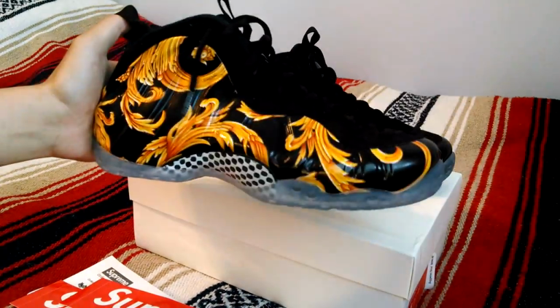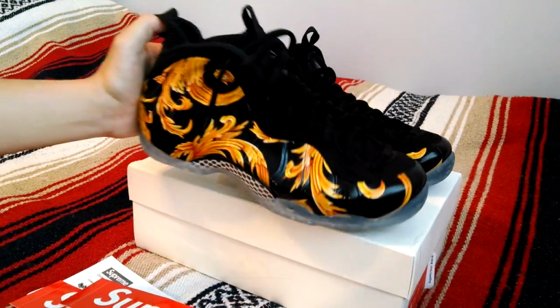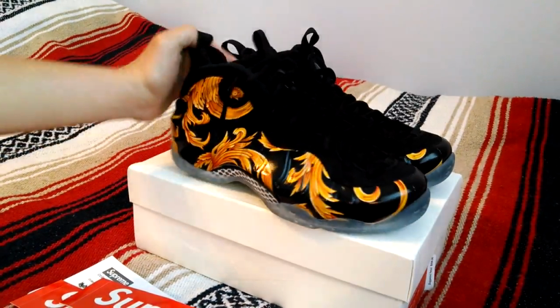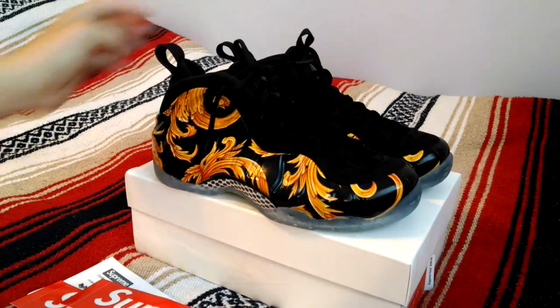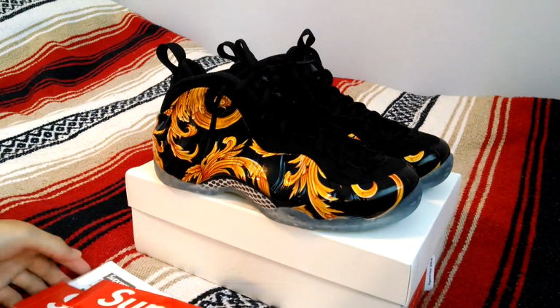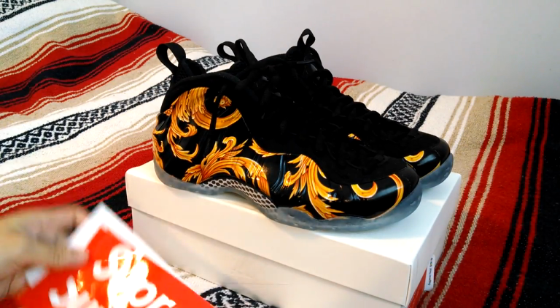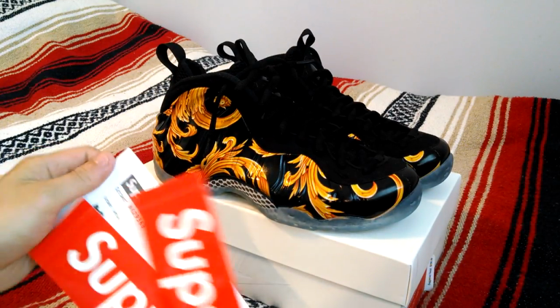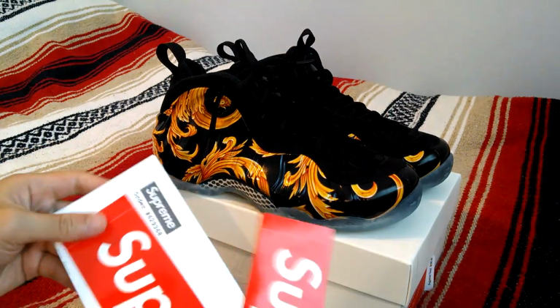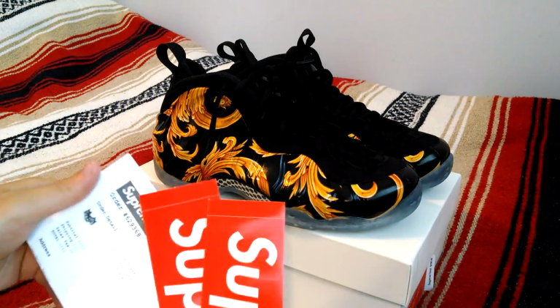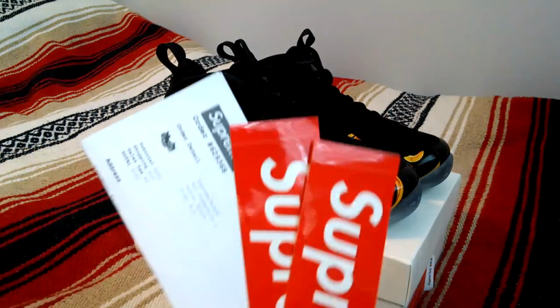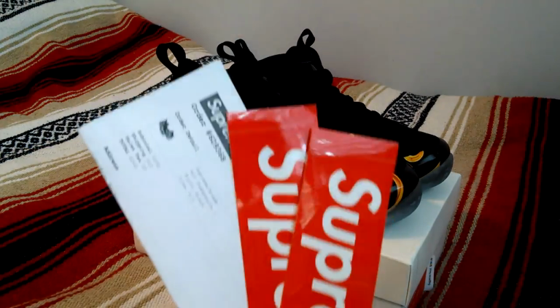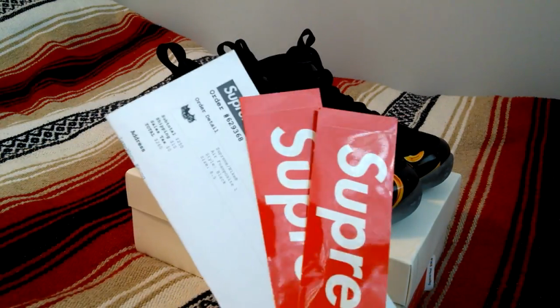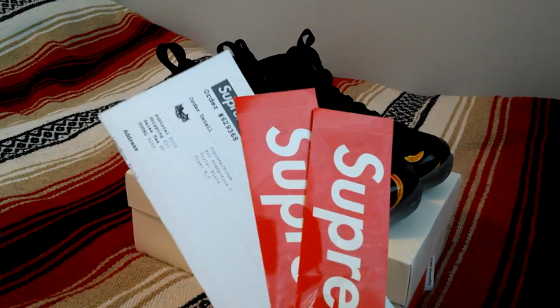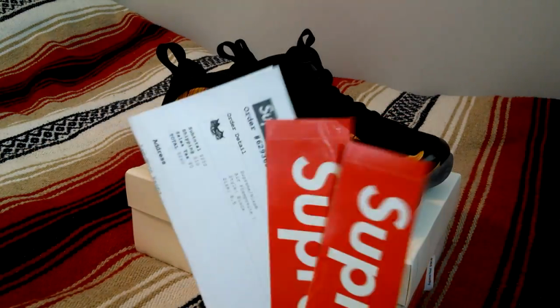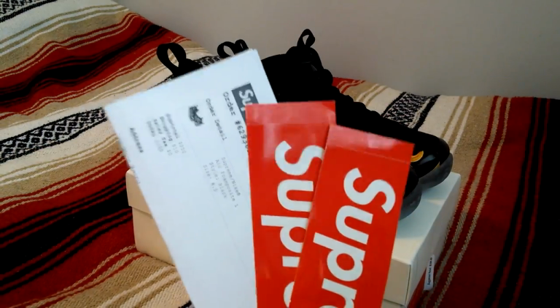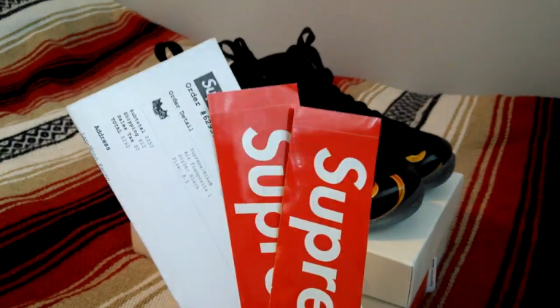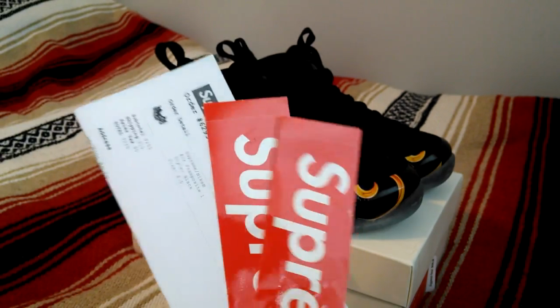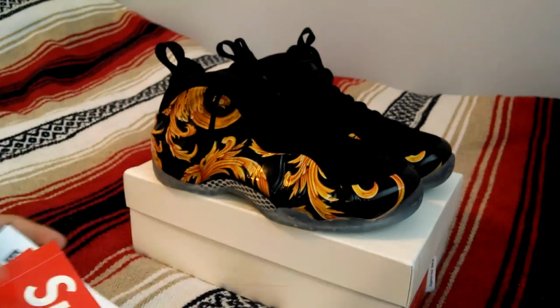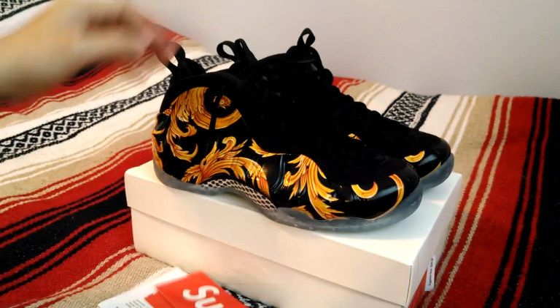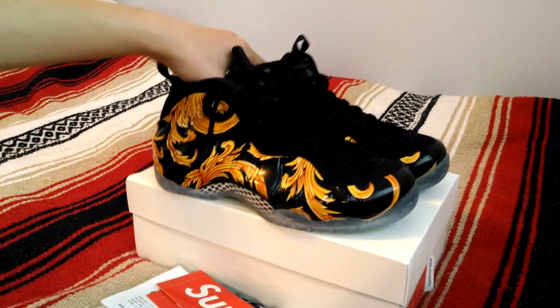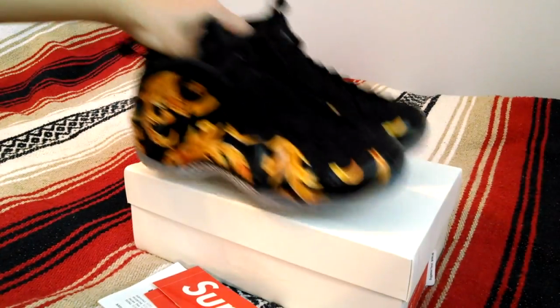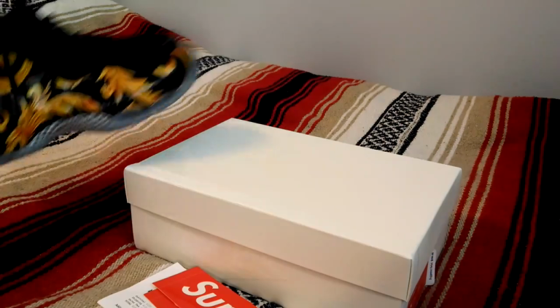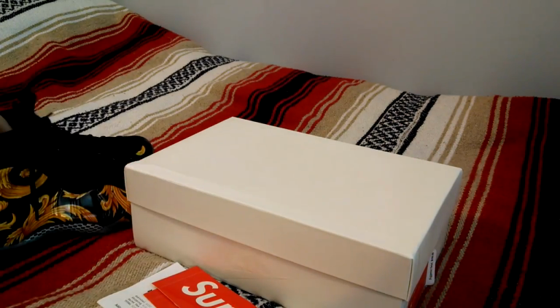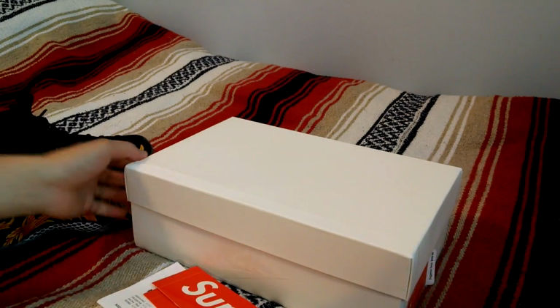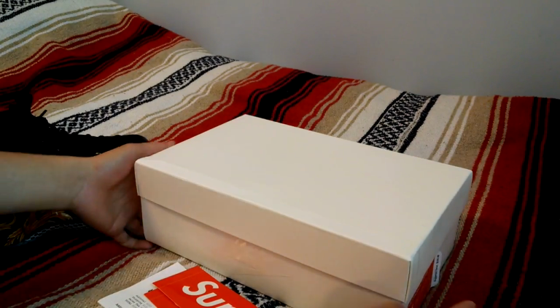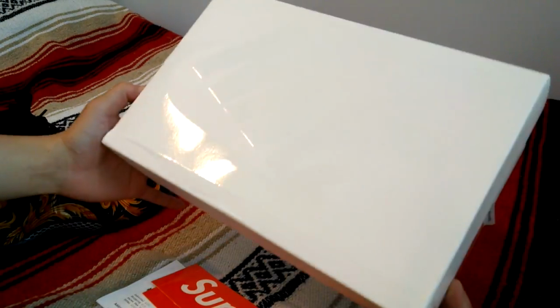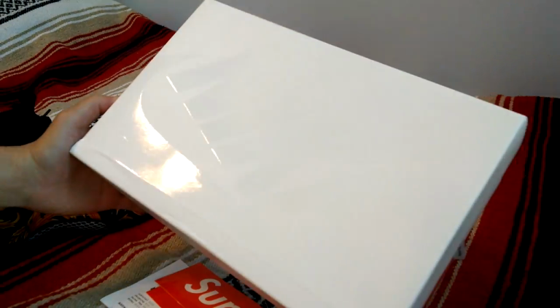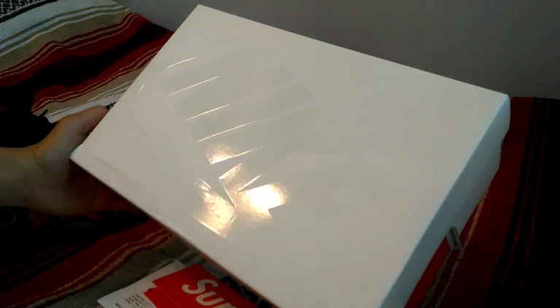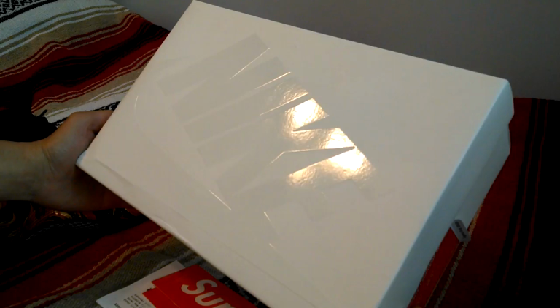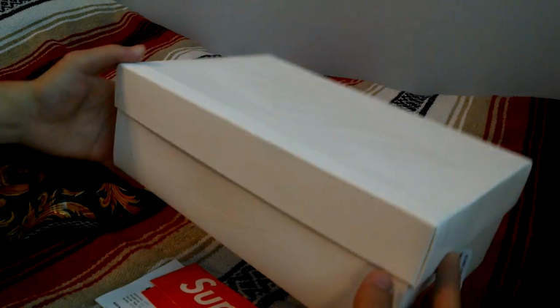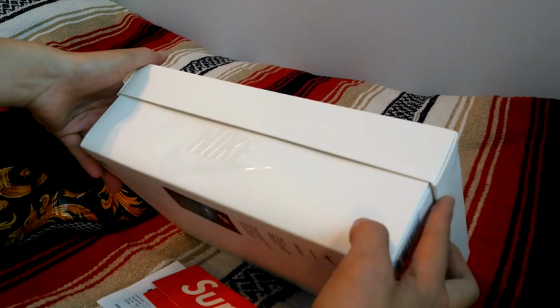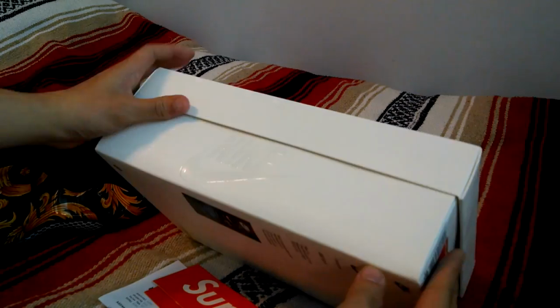To get into details, of course like usual, the invoice with two box logo stickers. Came in this off-white box with a glossy Nike logo.